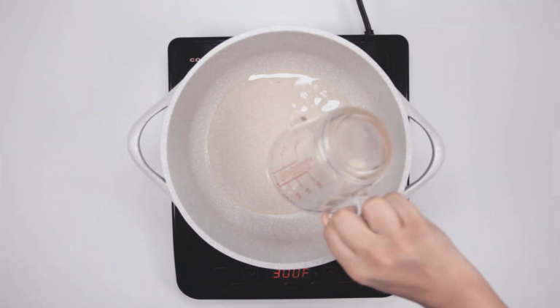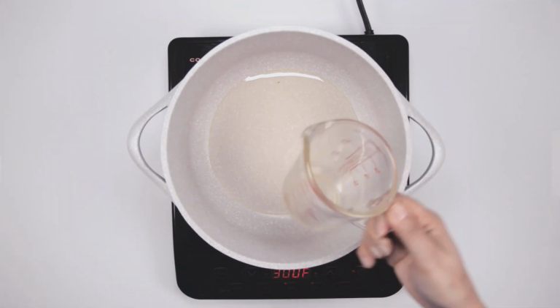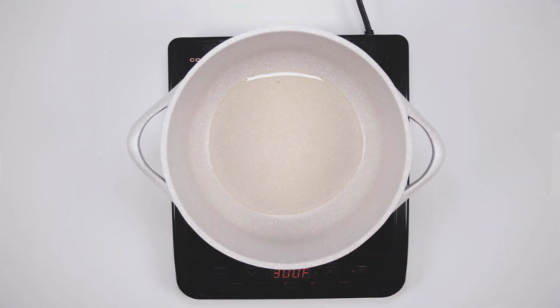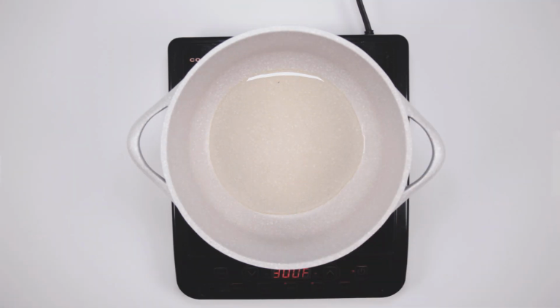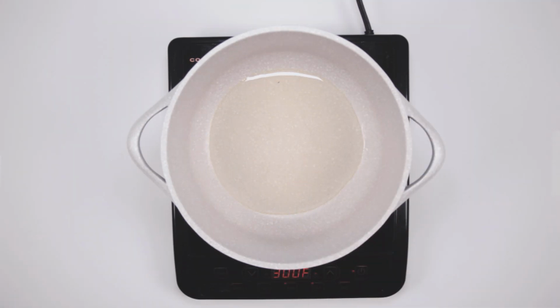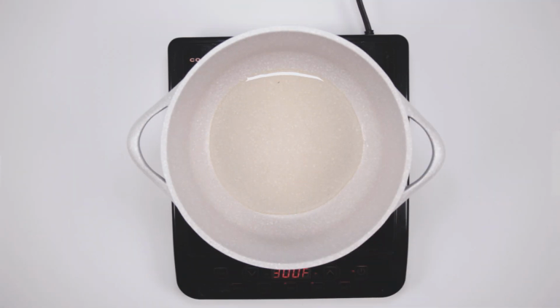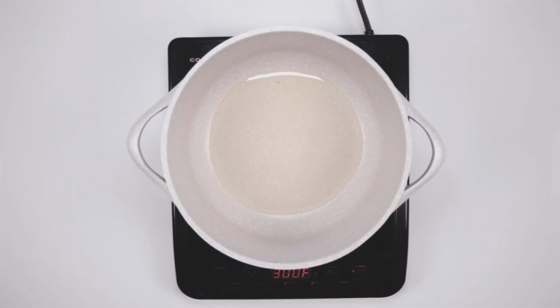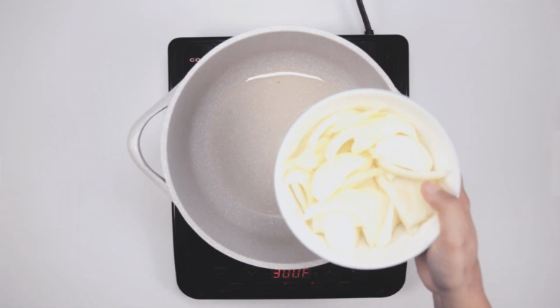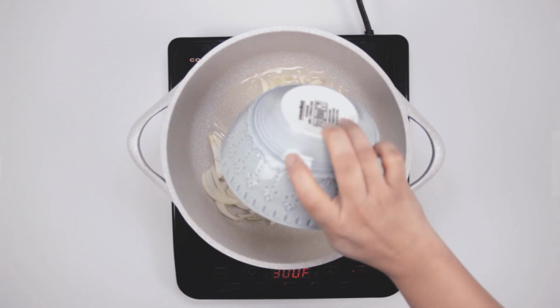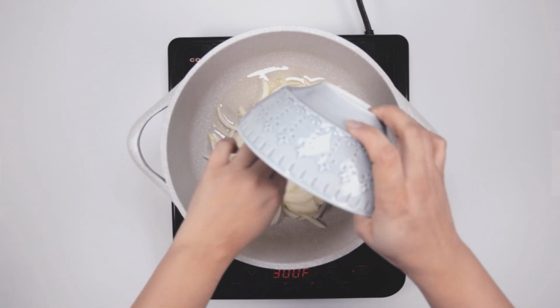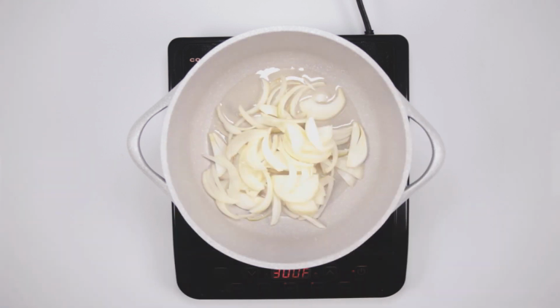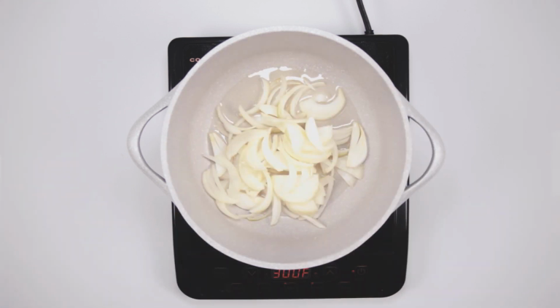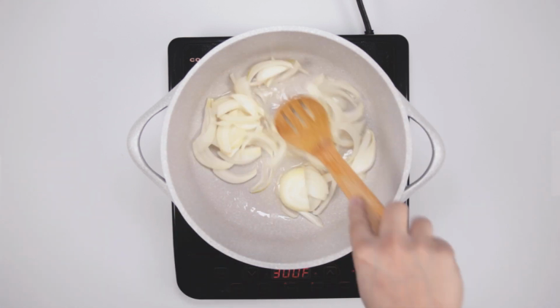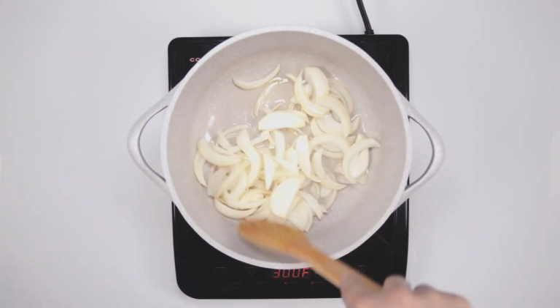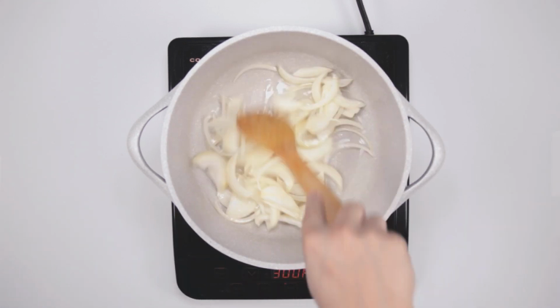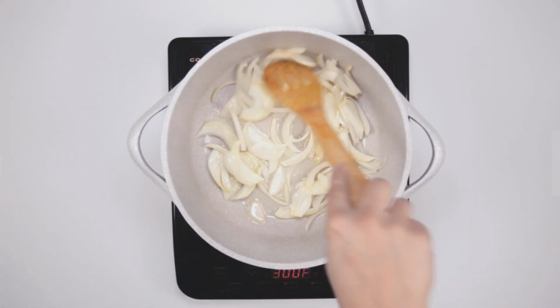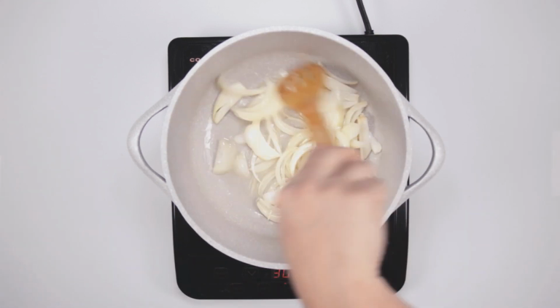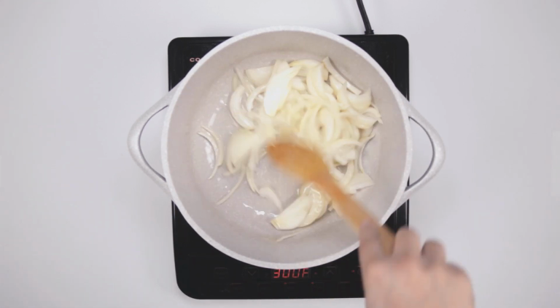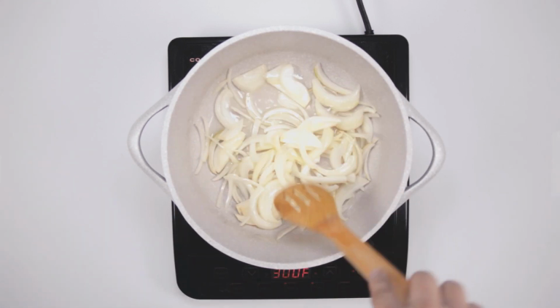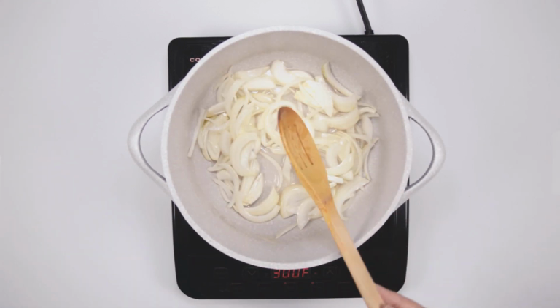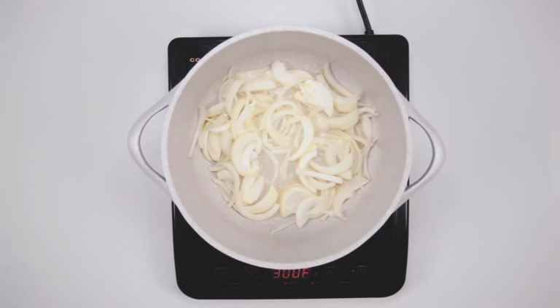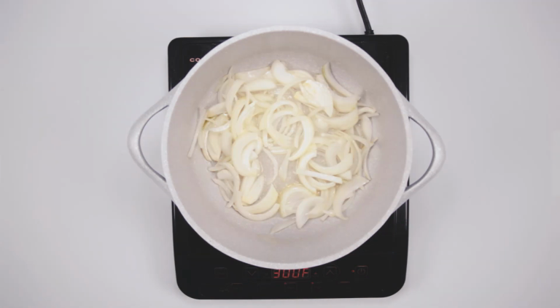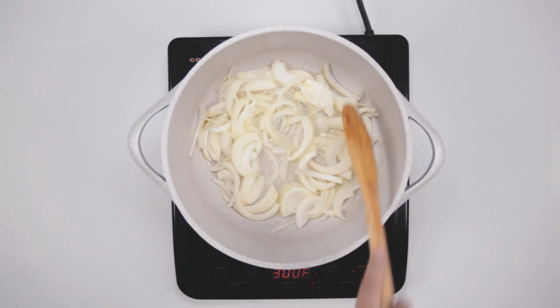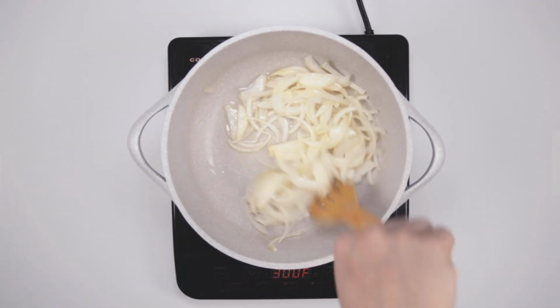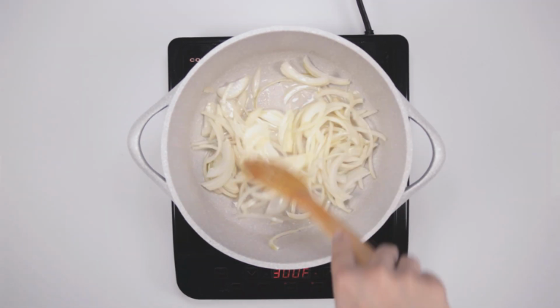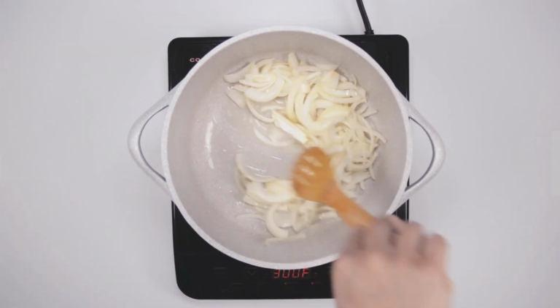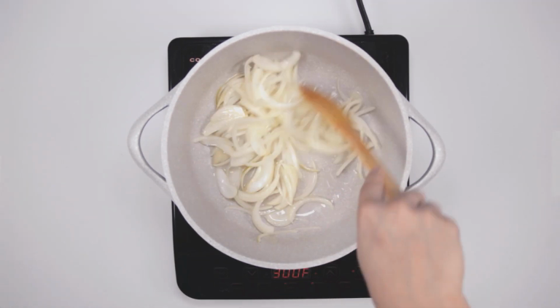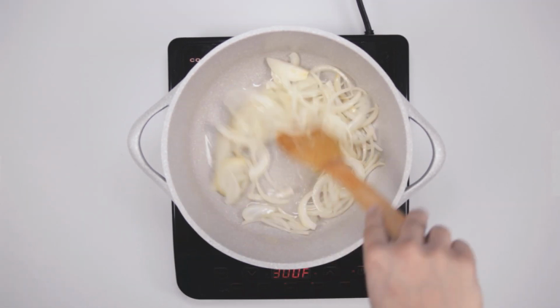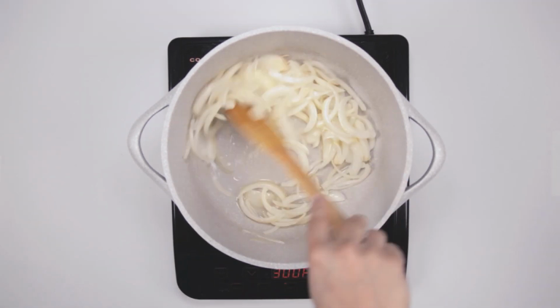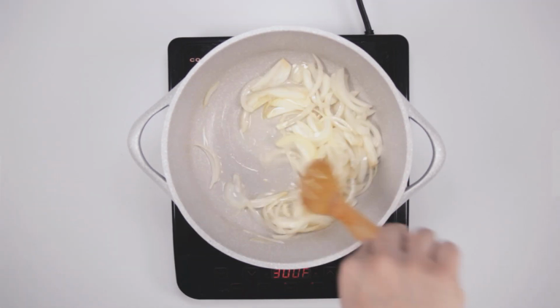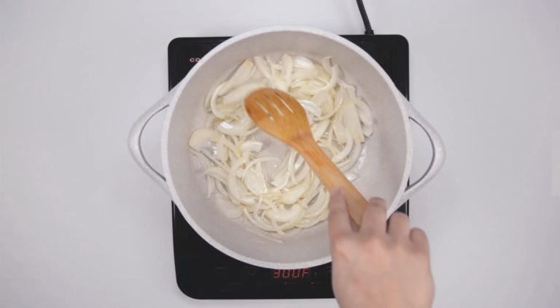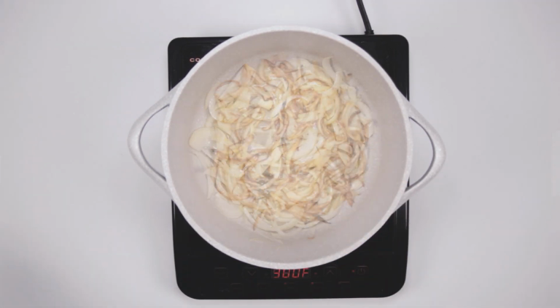In a medium sized pot, heat oil and add the chopped onions. Now we are going to cook the onions until they get golden brown. That will take about 5 to 10 minutes on a medium heat.